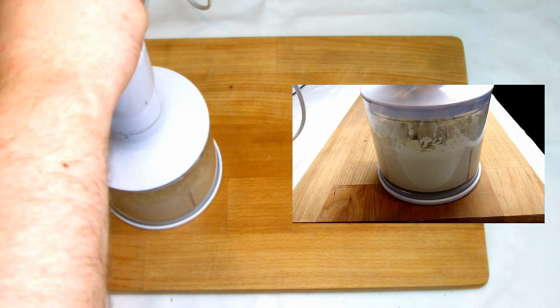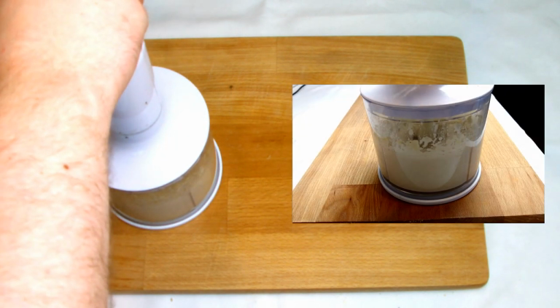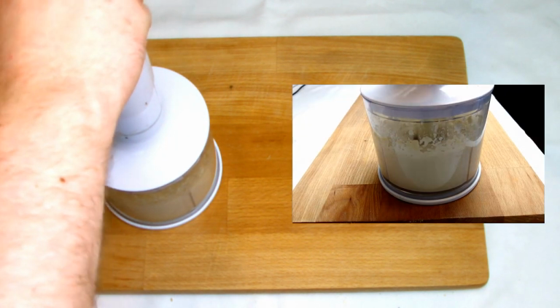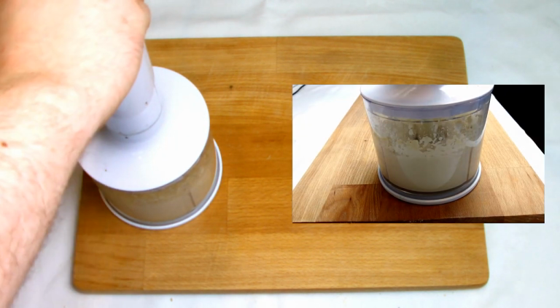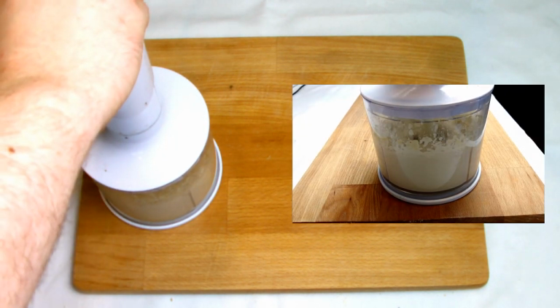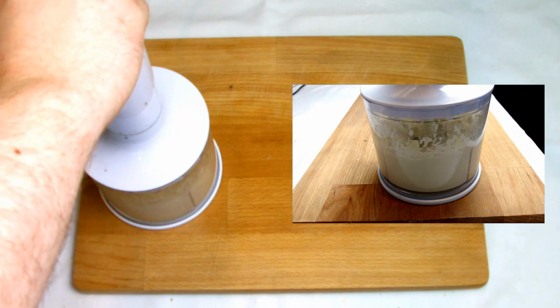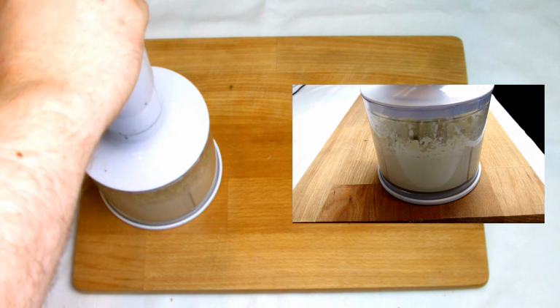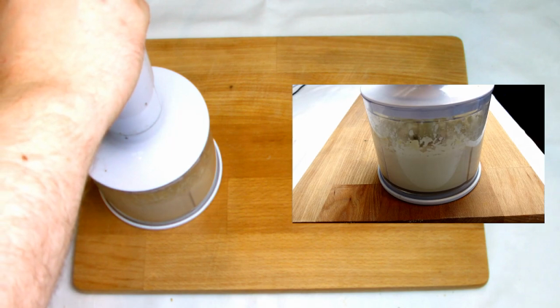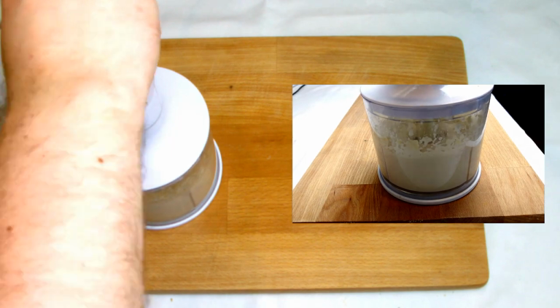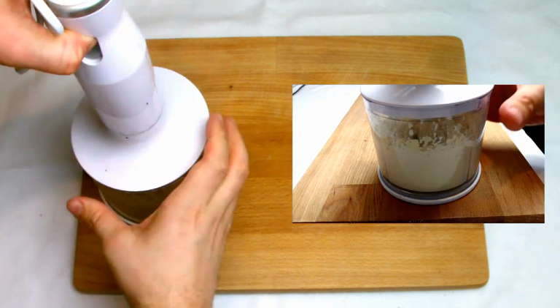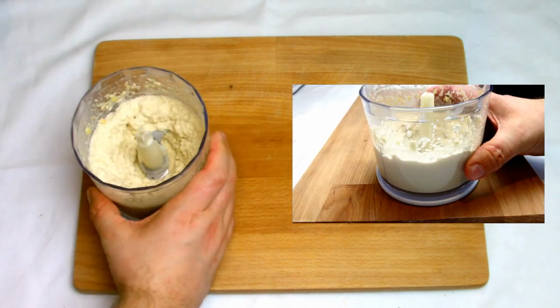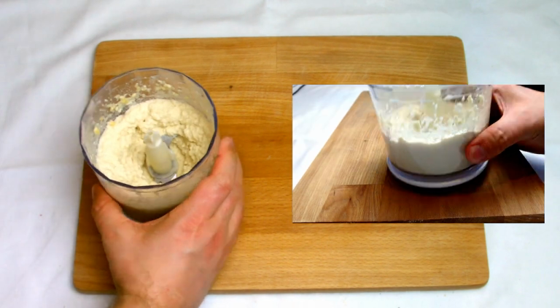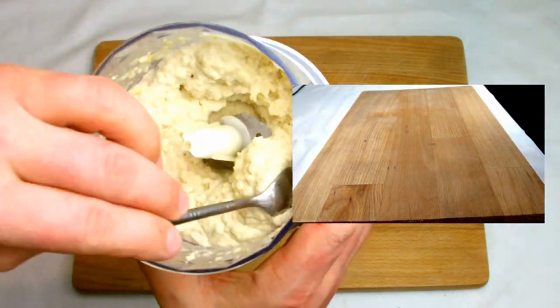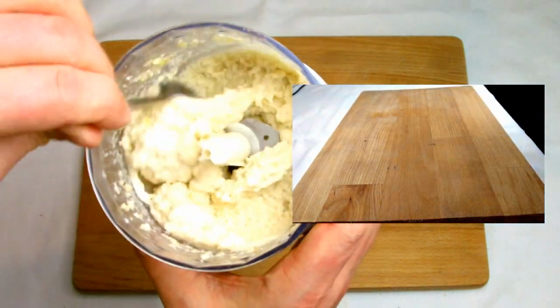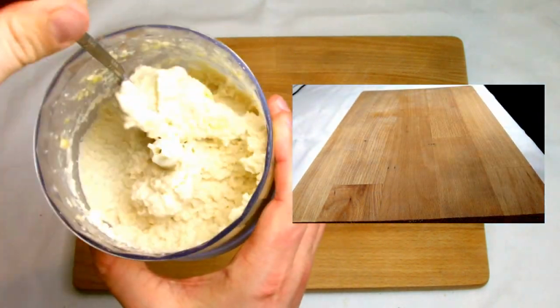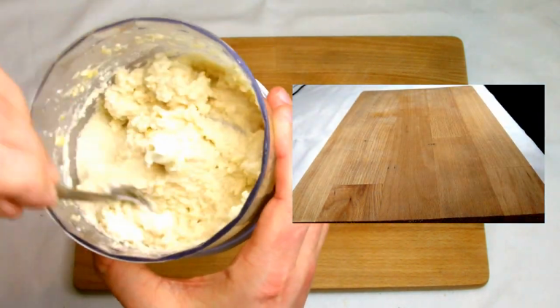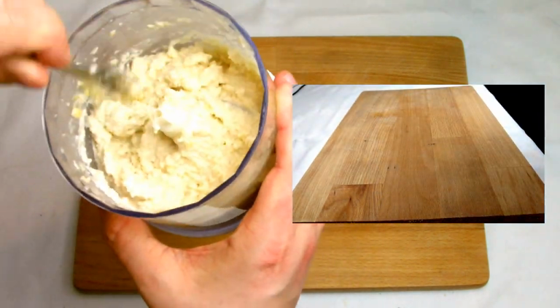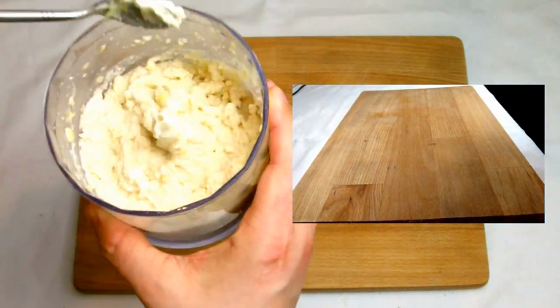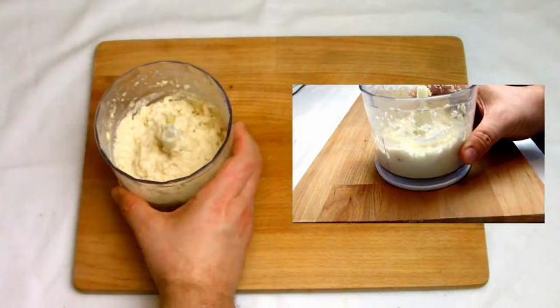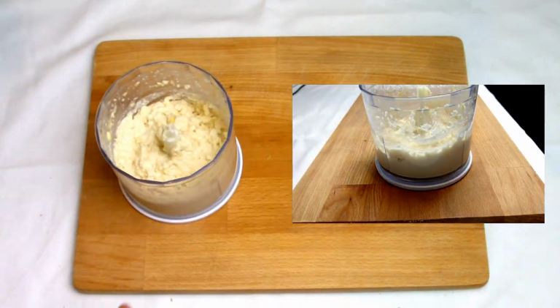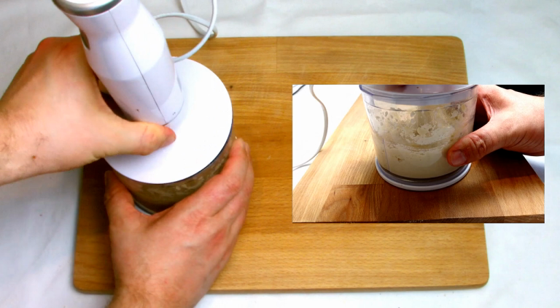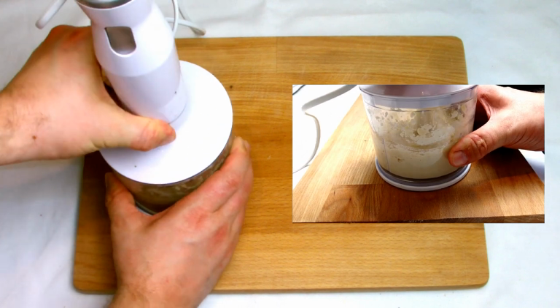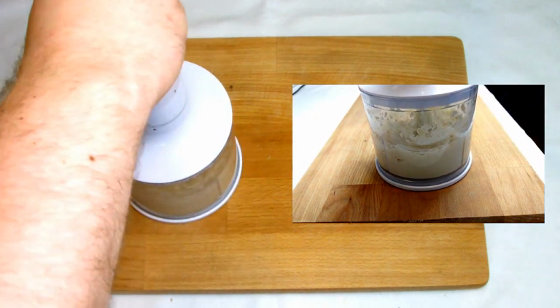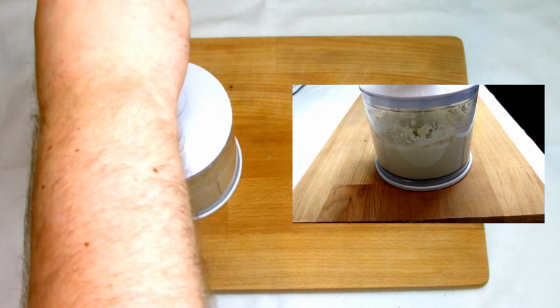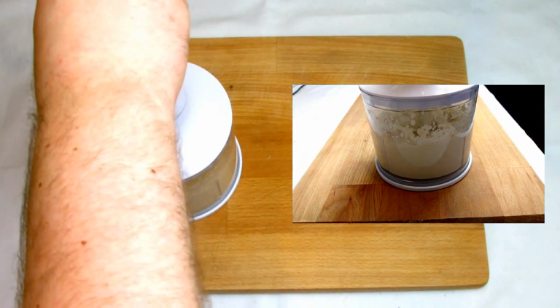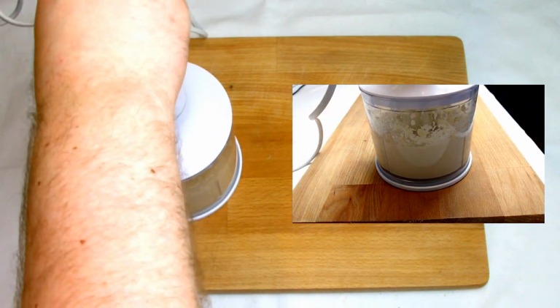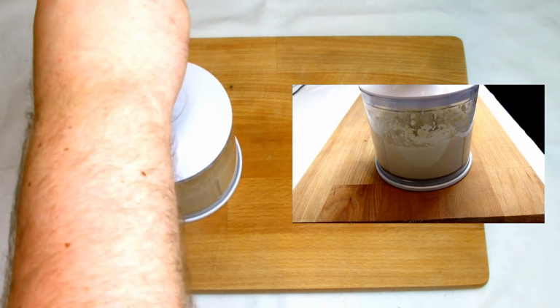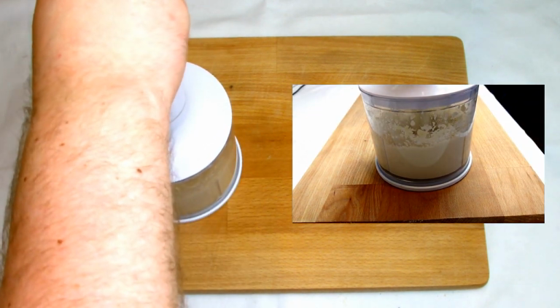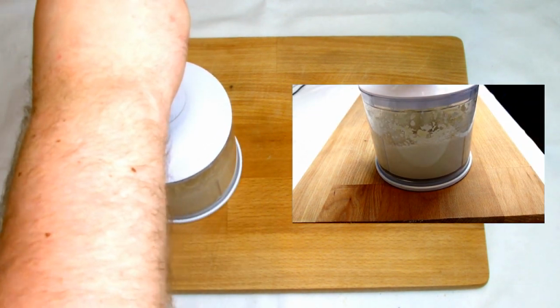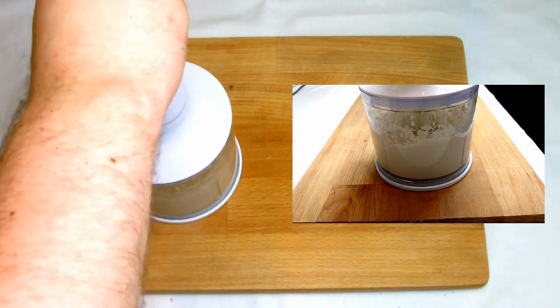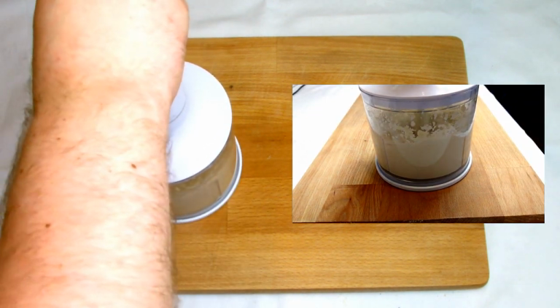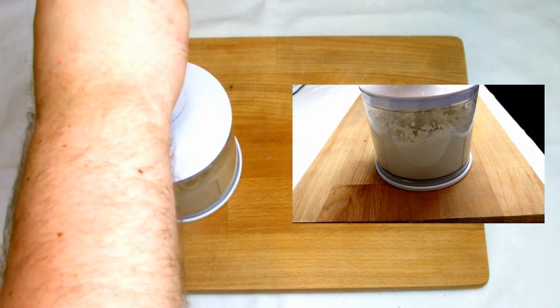Keep the food processor on until your almonds have formed a nice creamy paste. You may need to open and scrape down the inside of the mixer as some of the almonds may splatter up the side.